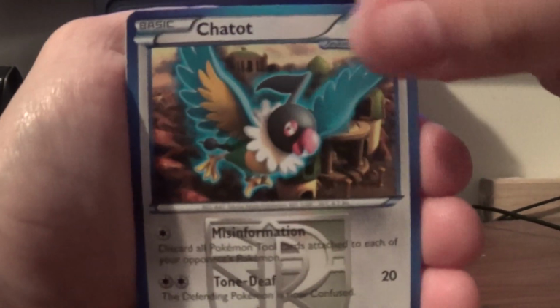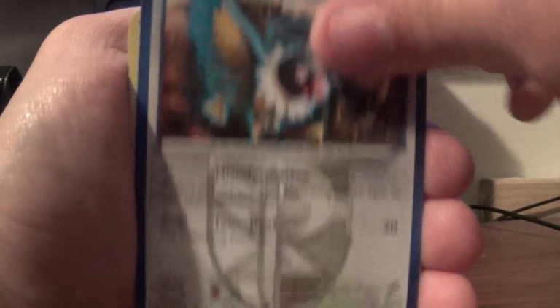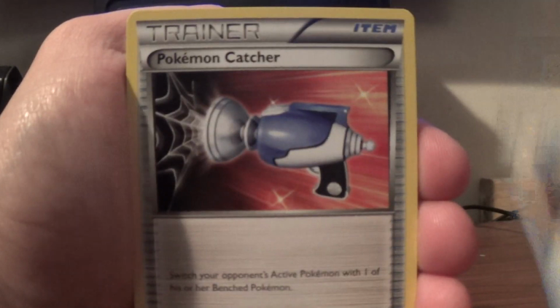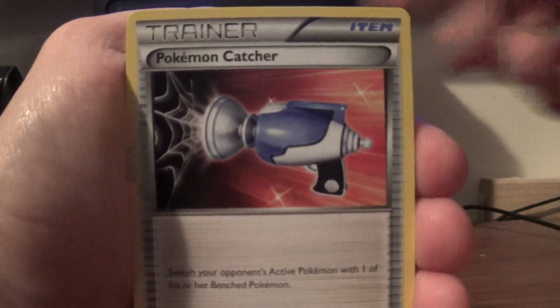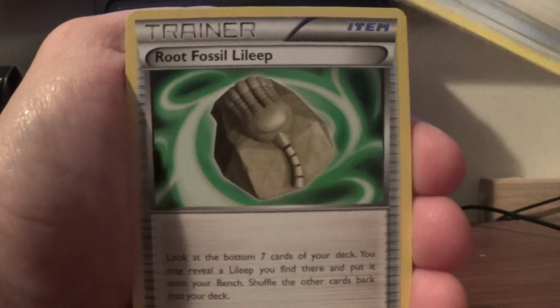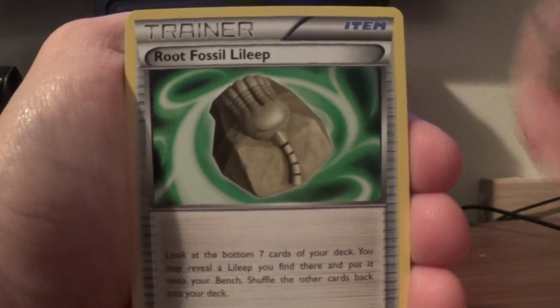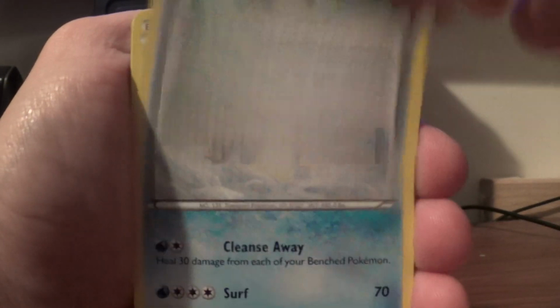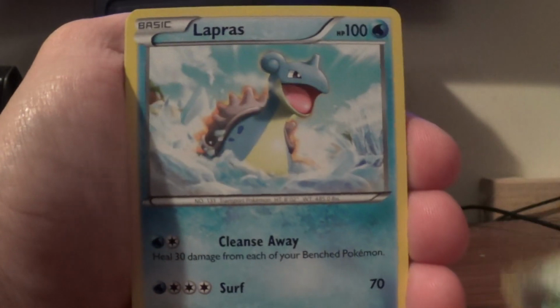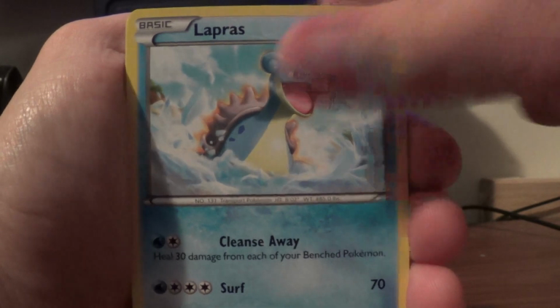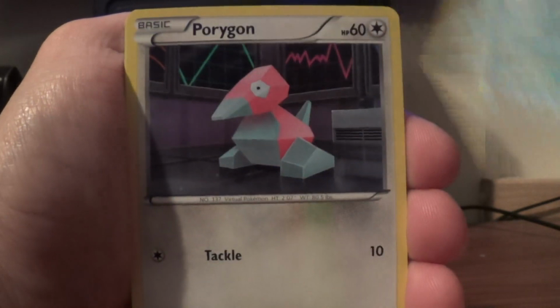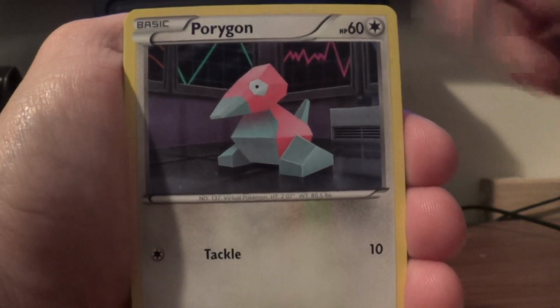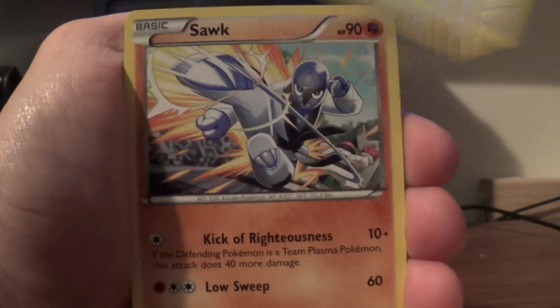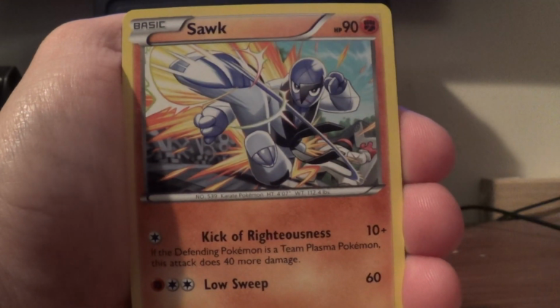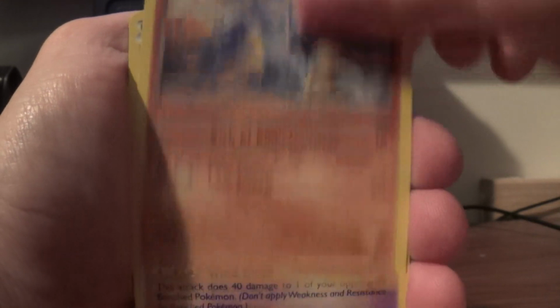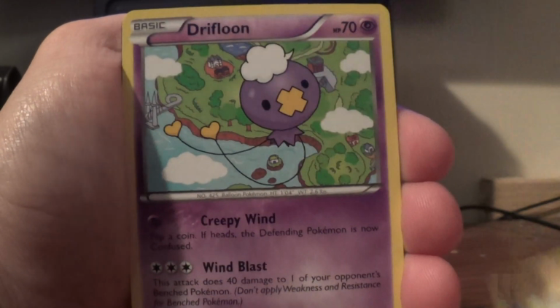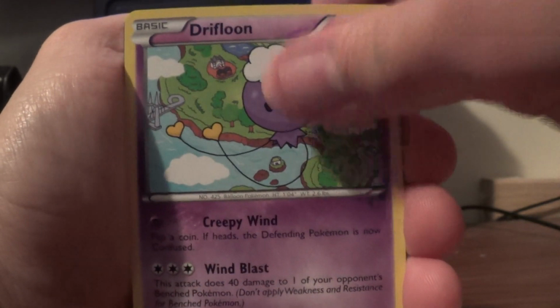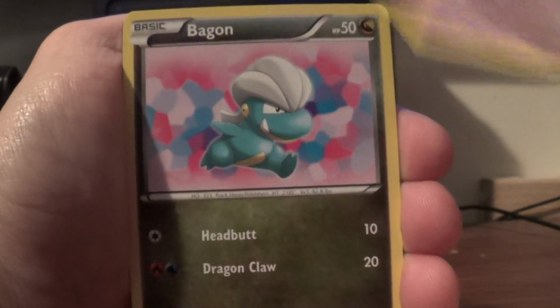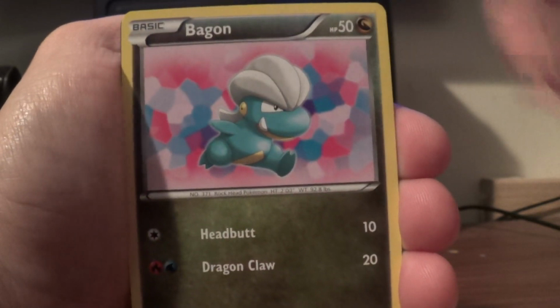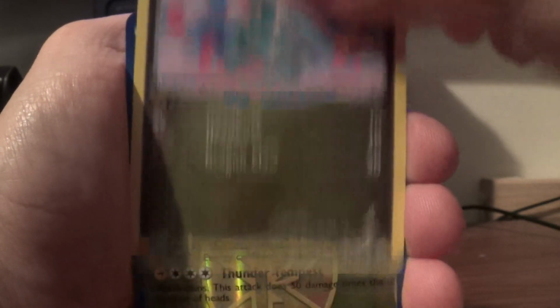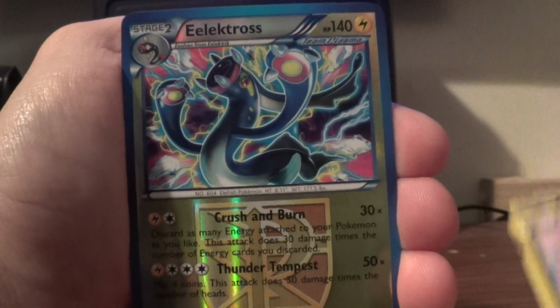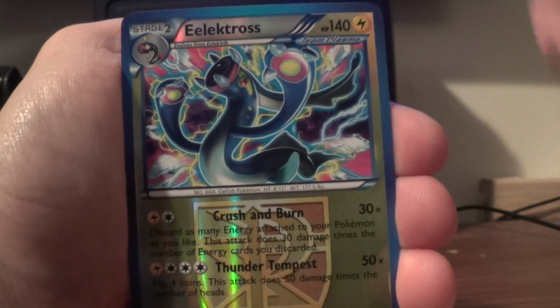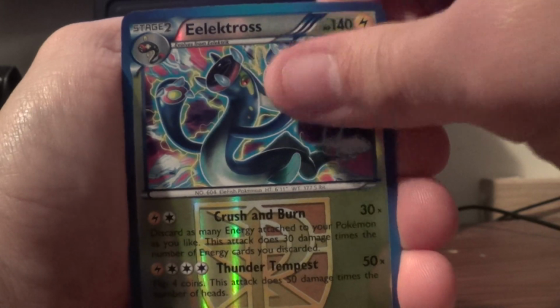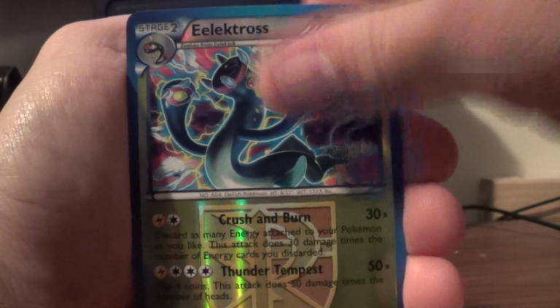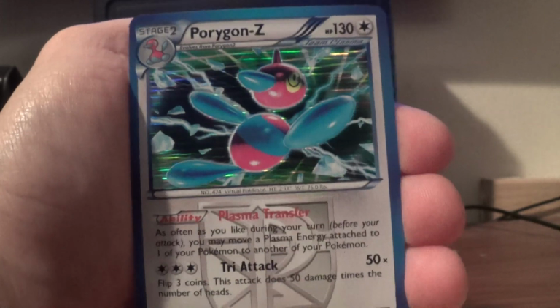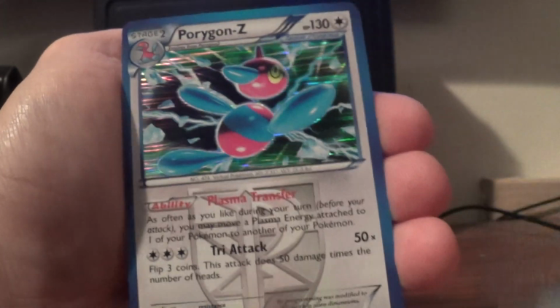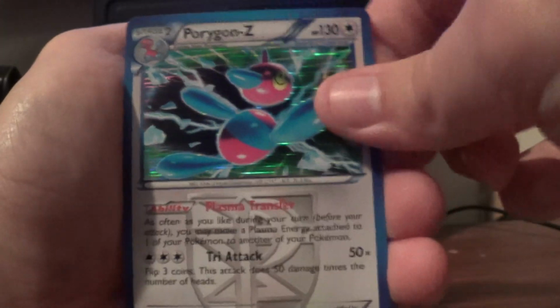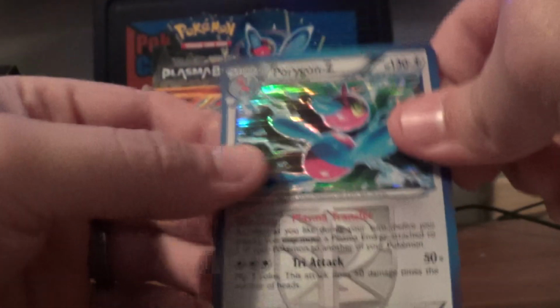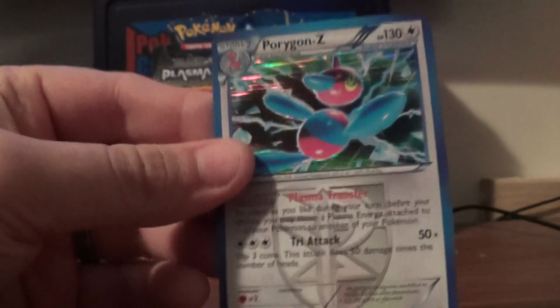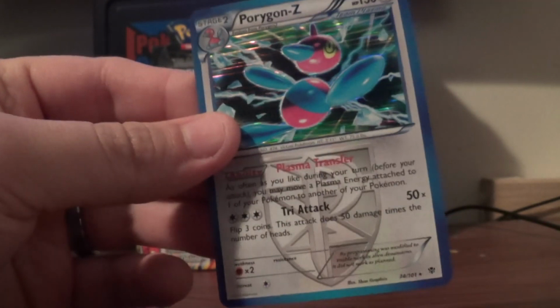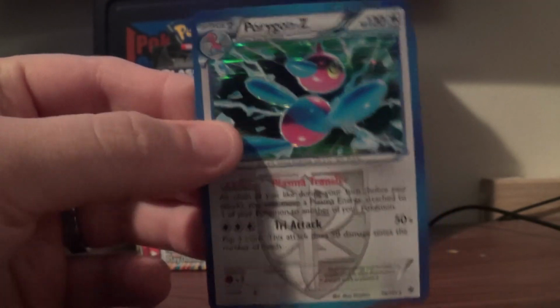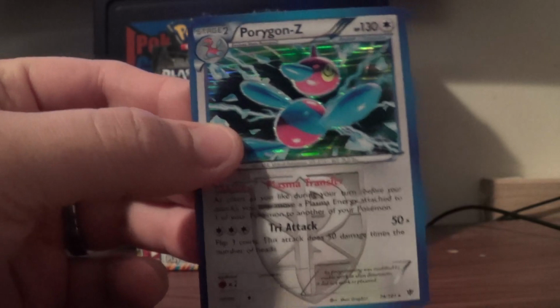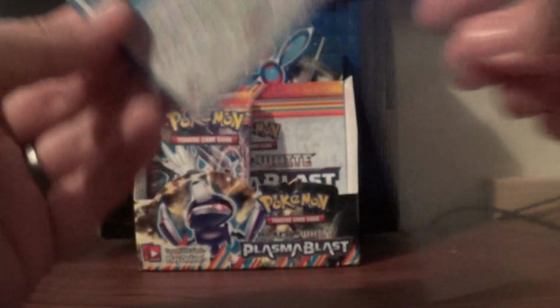And there's a Chatot, Pokemon Catcher, Rufus, Leleep, Lapras, Porygon, Sock, Drifloon, Bagon, Reverse Electrofts, and there's the Porygon Z Holo. Very nice.